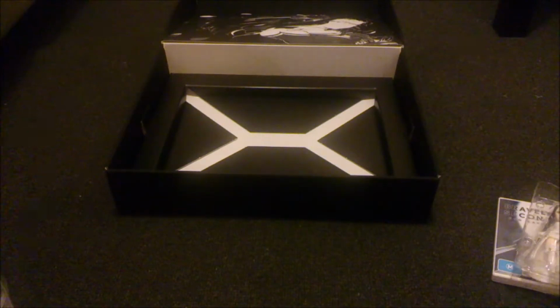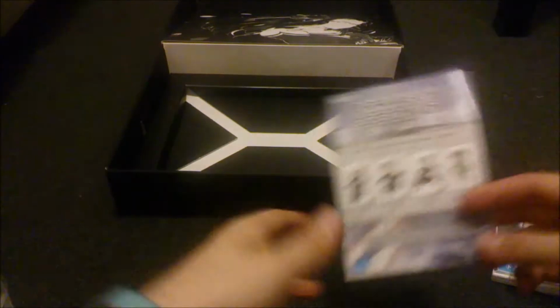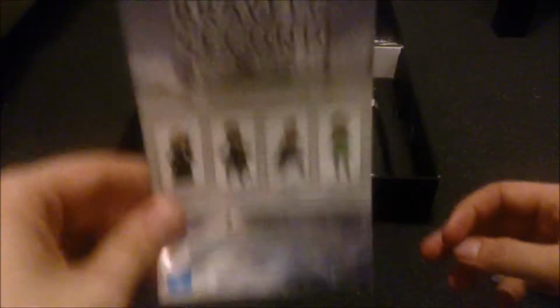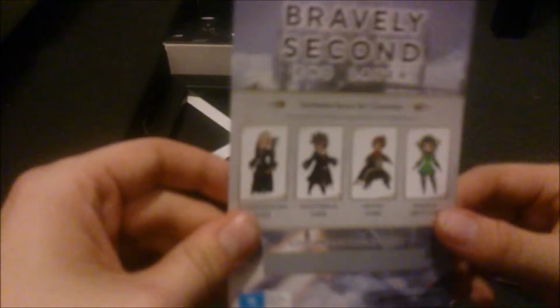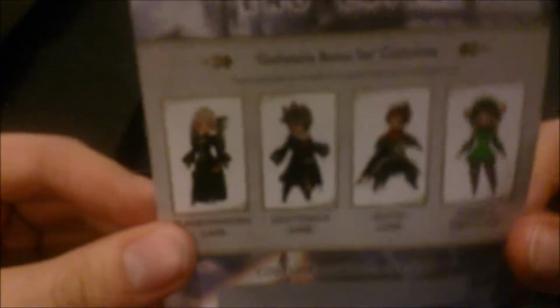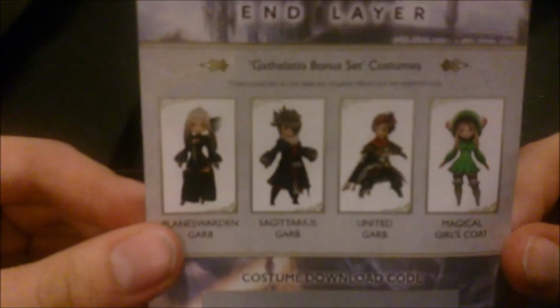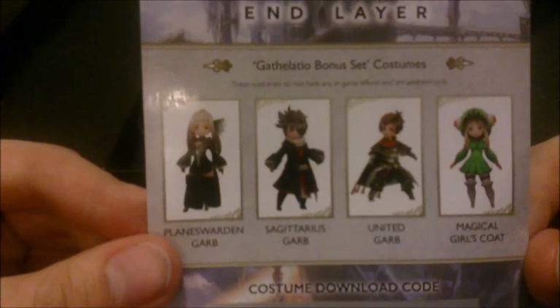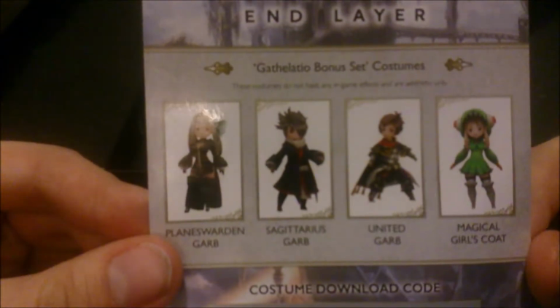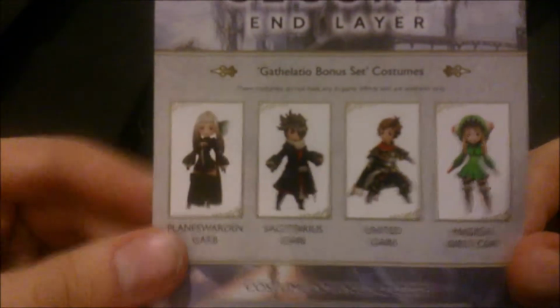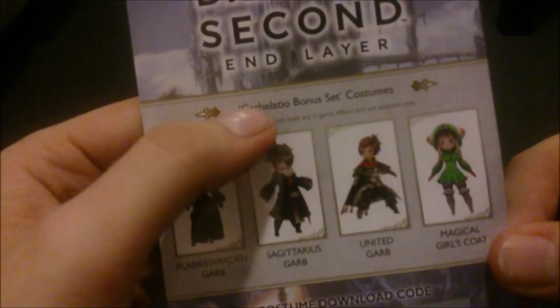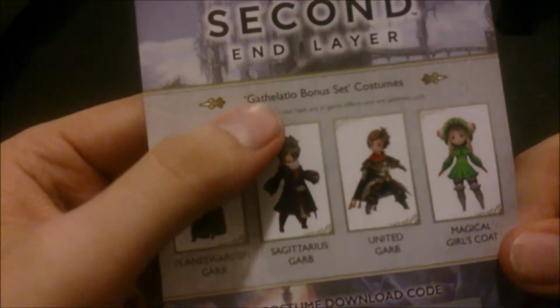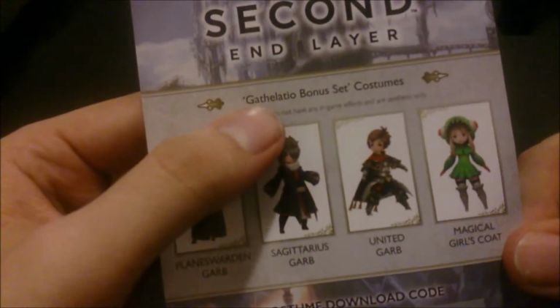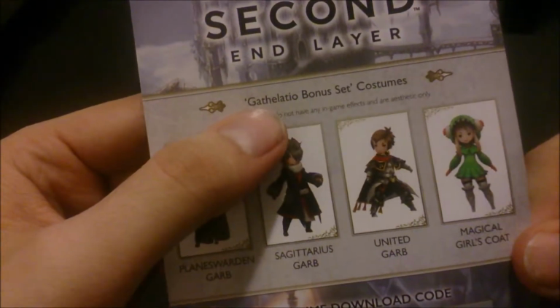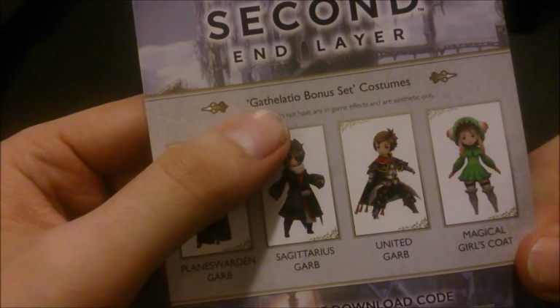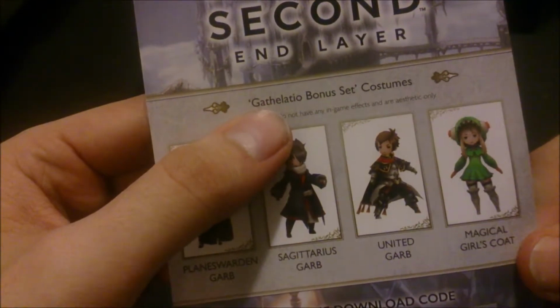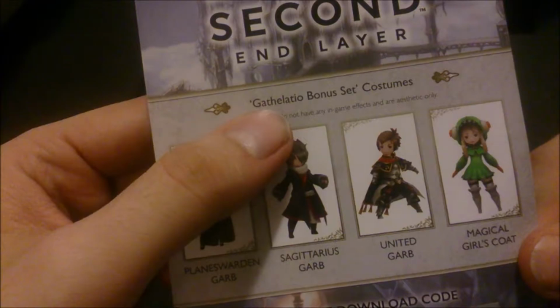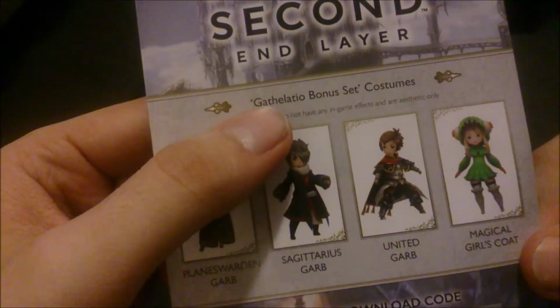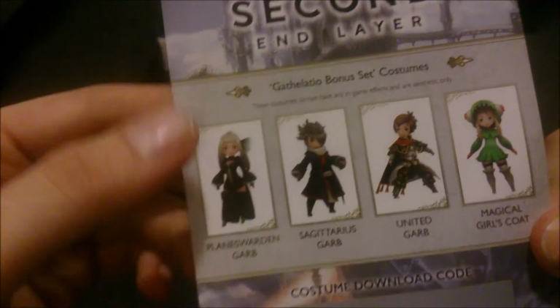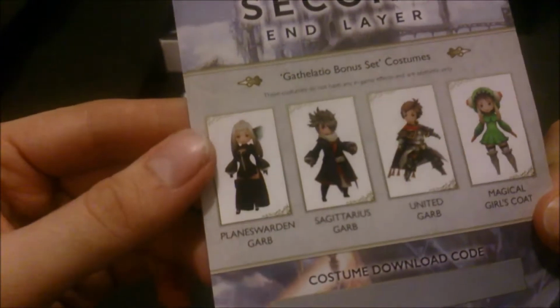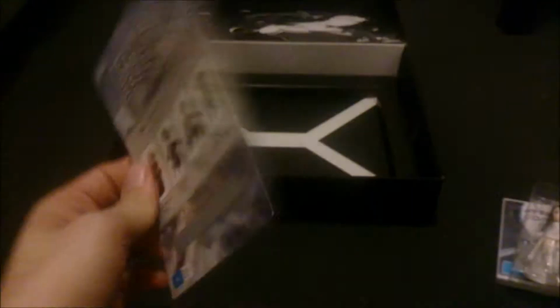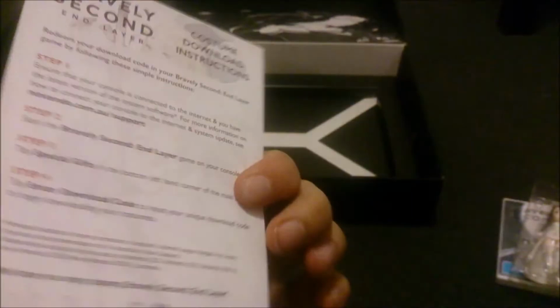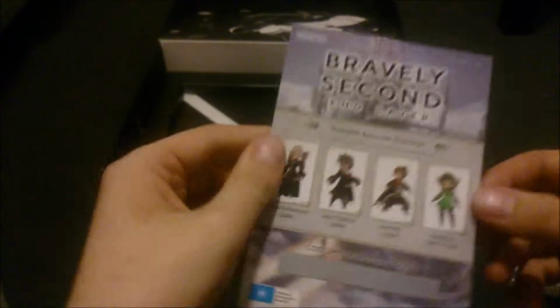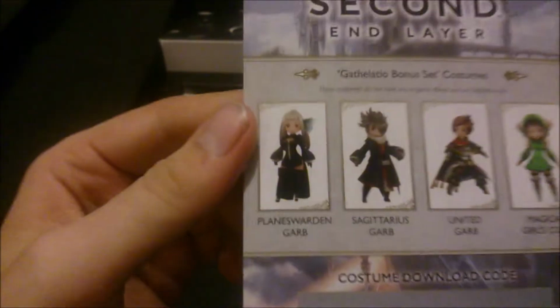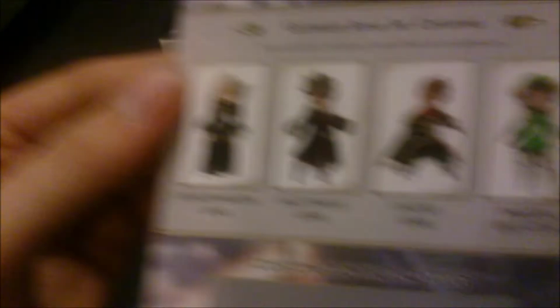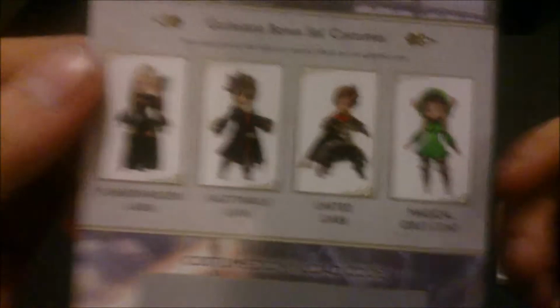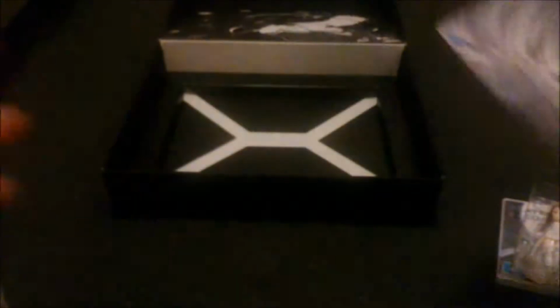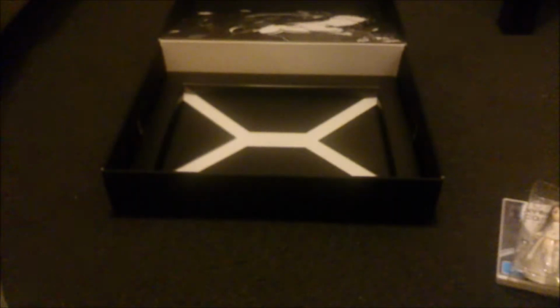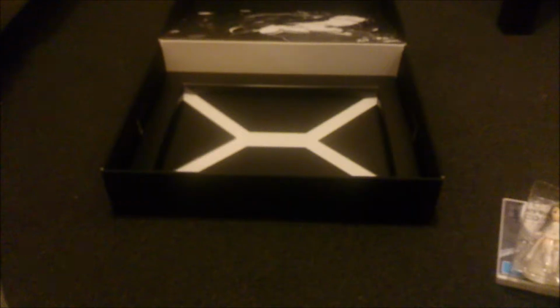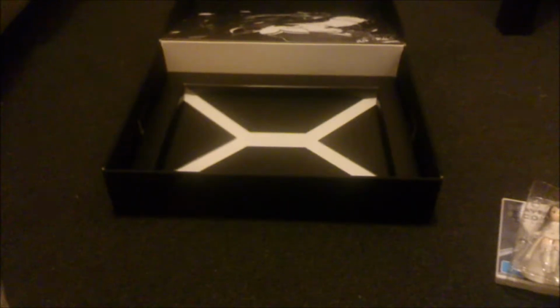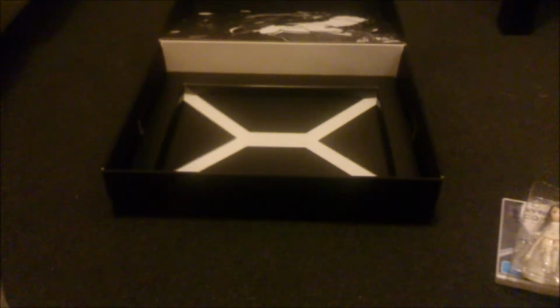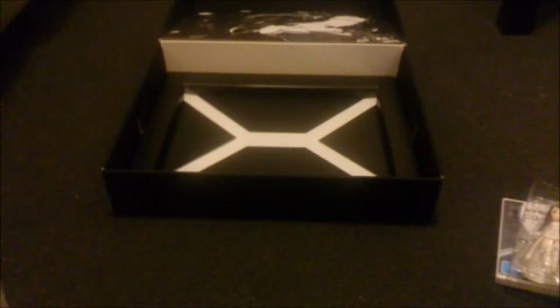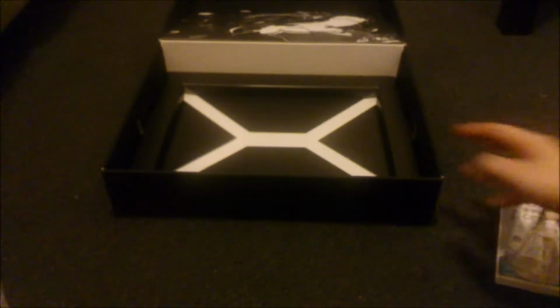Also, because I pre-ordered, I got these four — I don't even know how to pronounce this — Gatheletio cards or something. That's pretty cool. Hopefully a lot of you guys pre-ordered and got that bonus too.